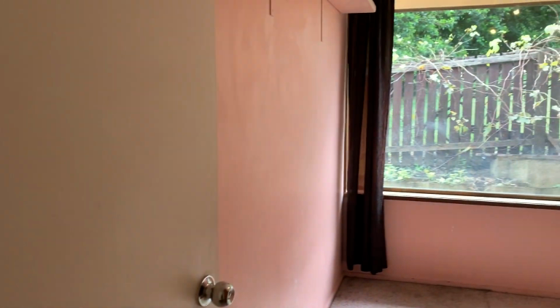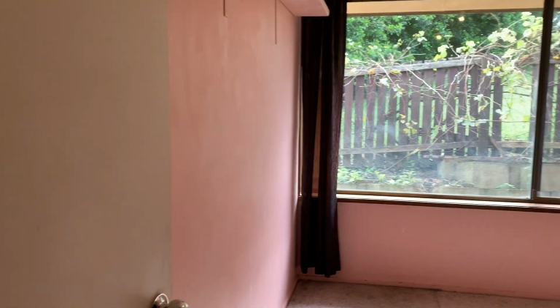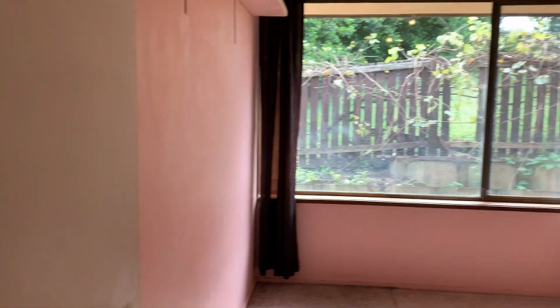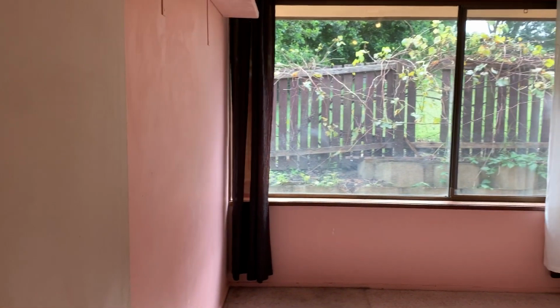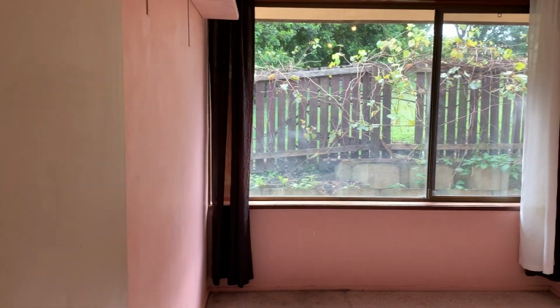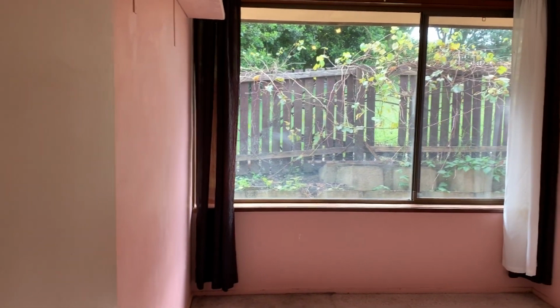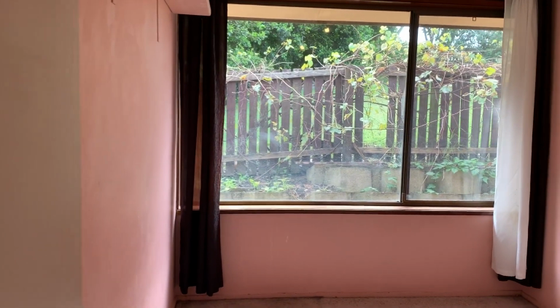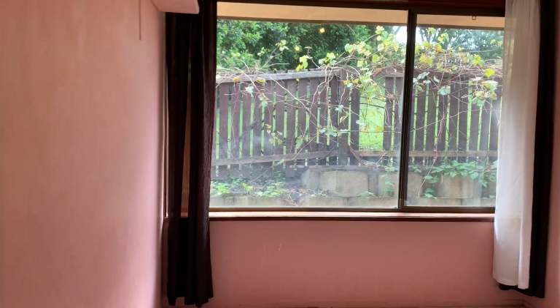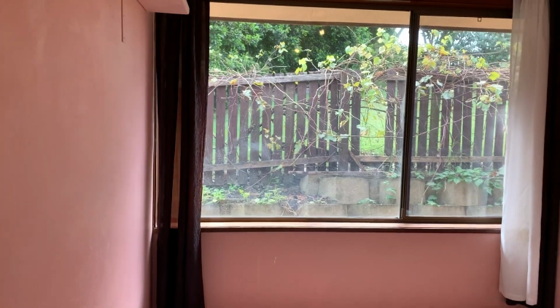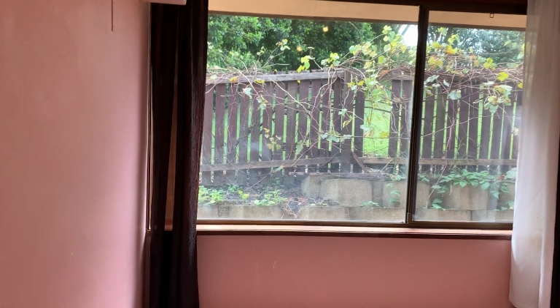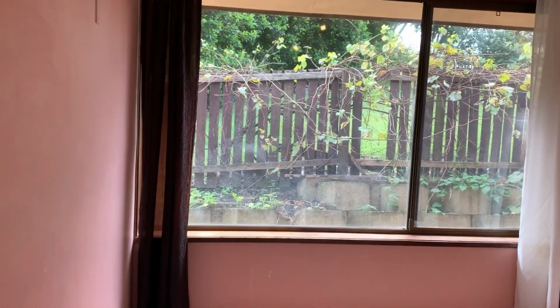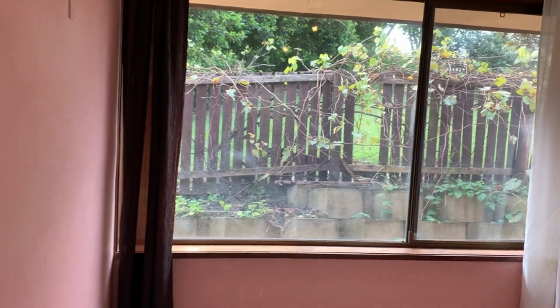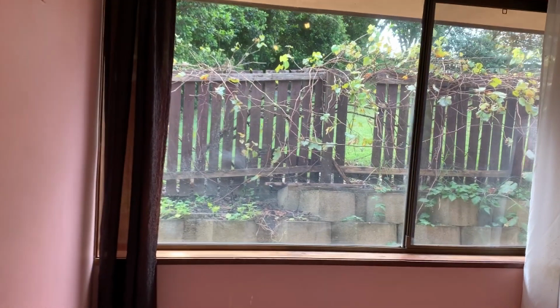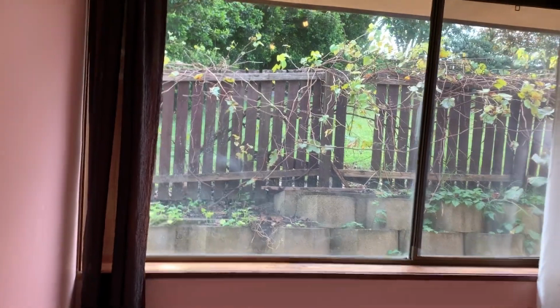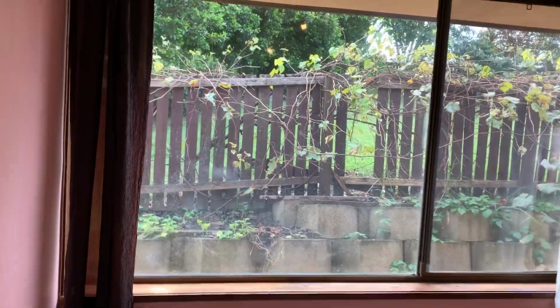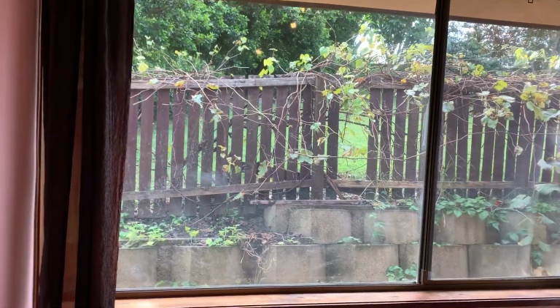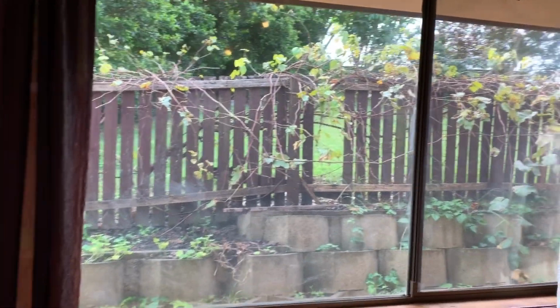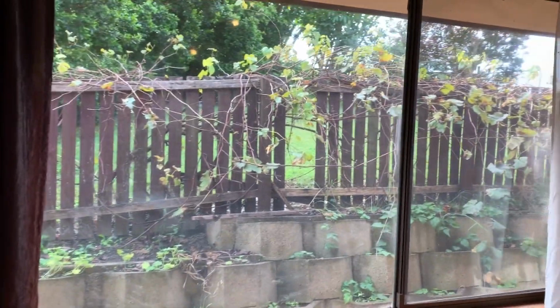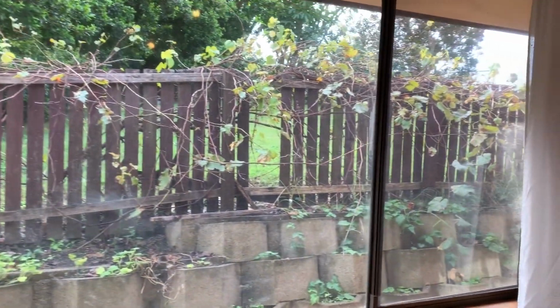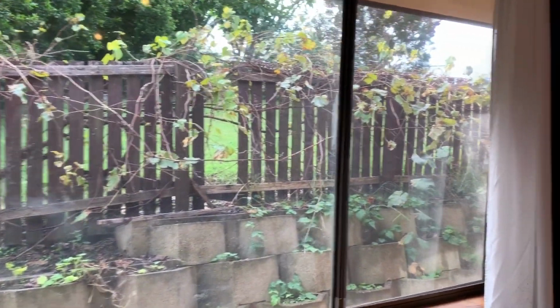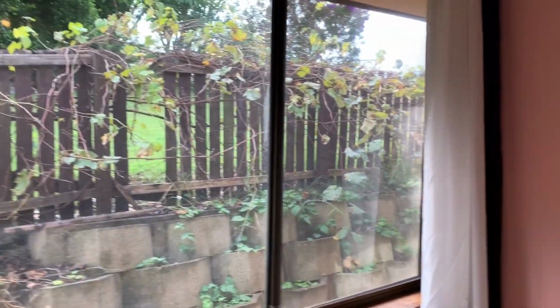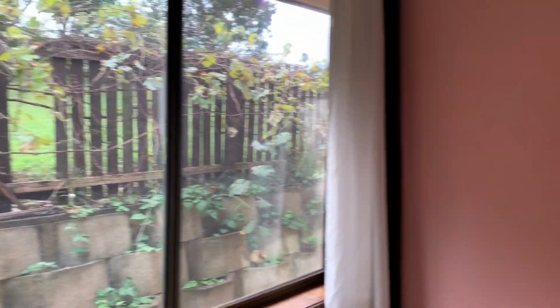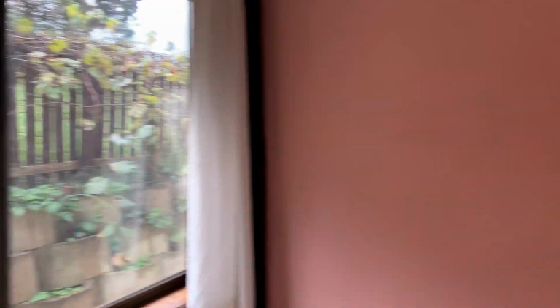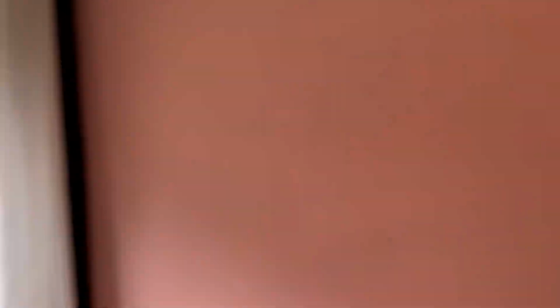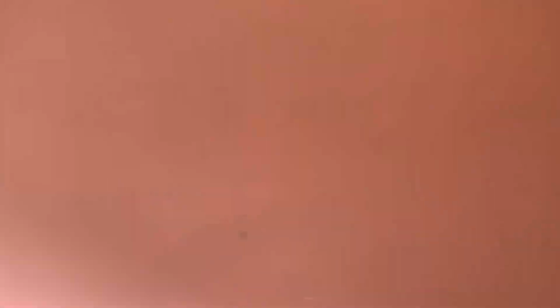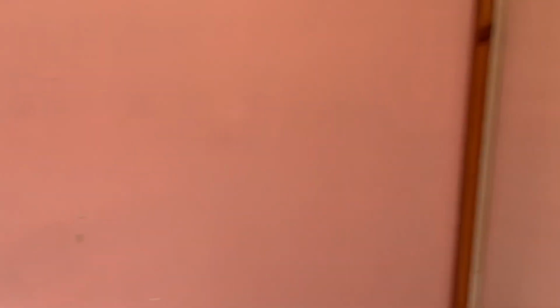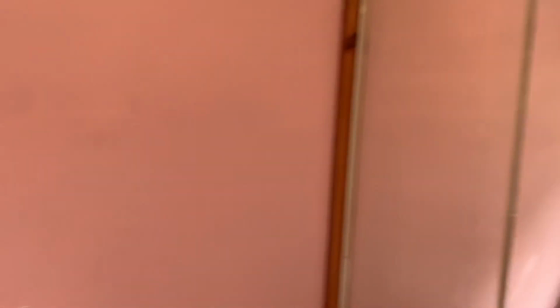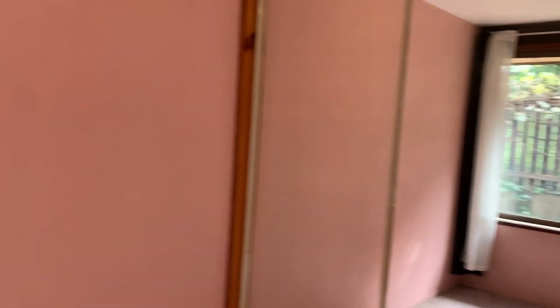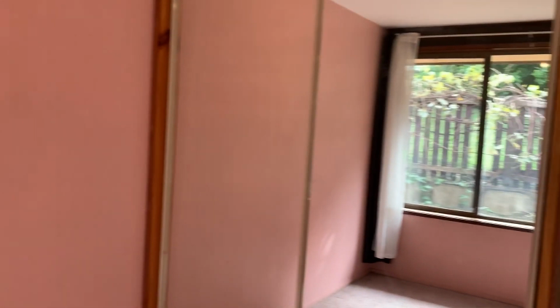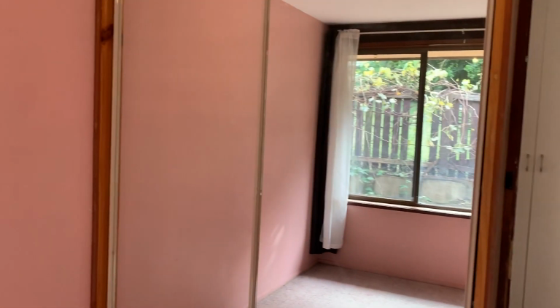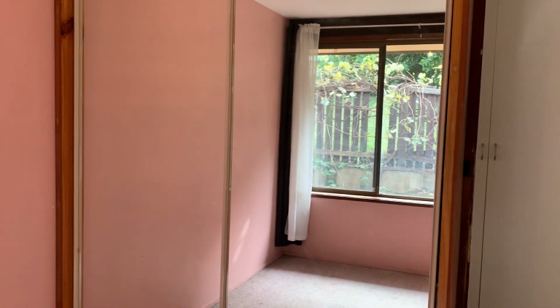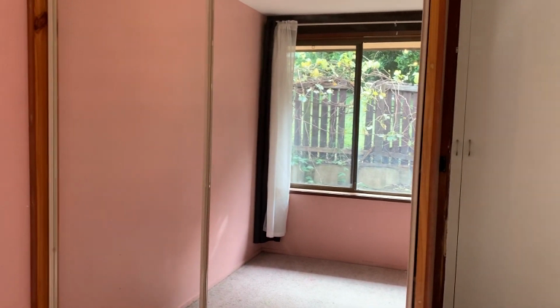Second bedroom with big windows again and a built-in wardrobe.